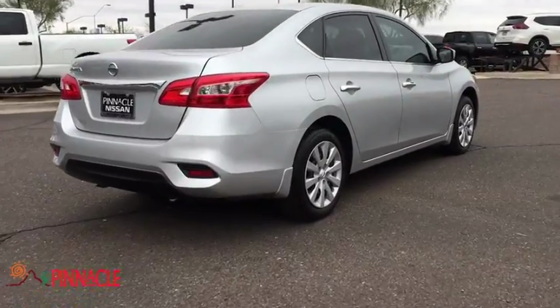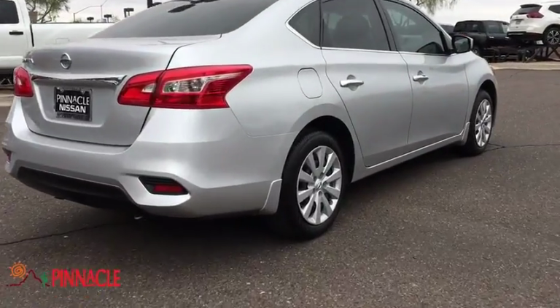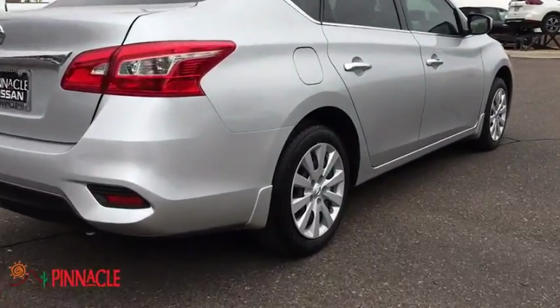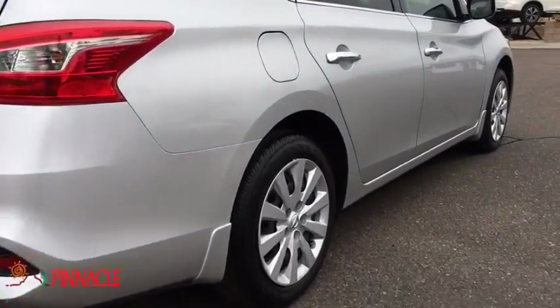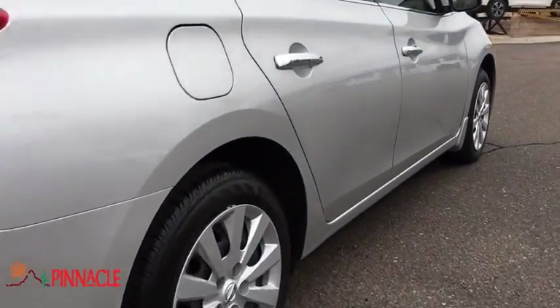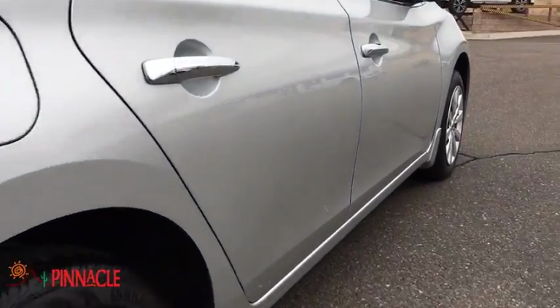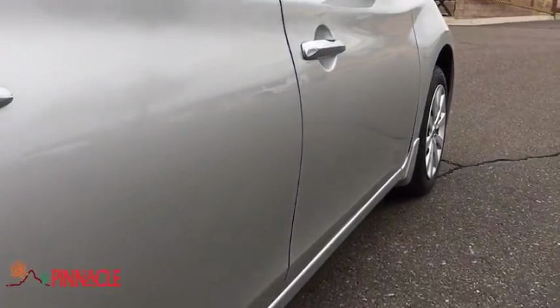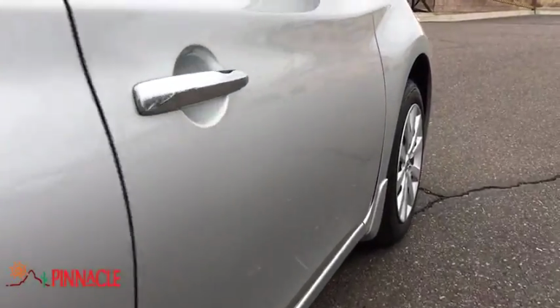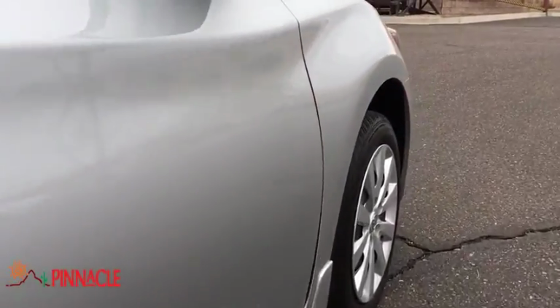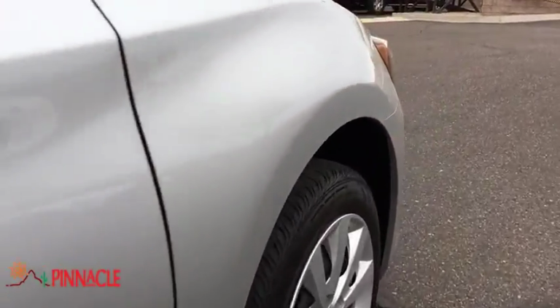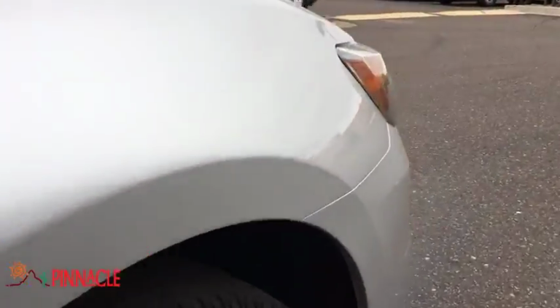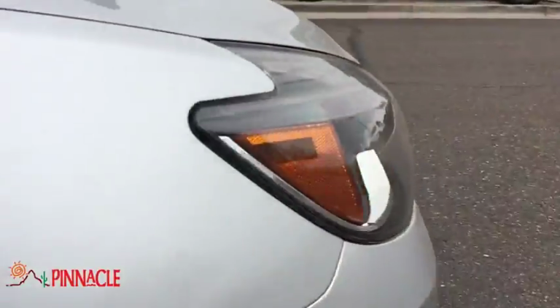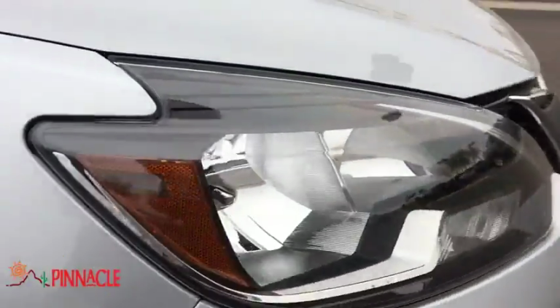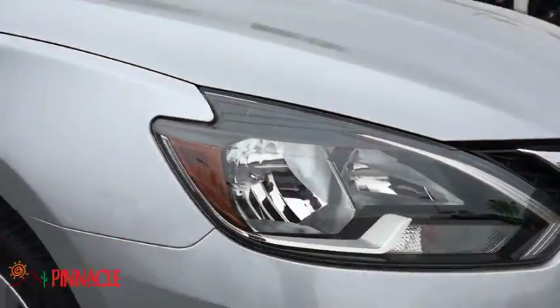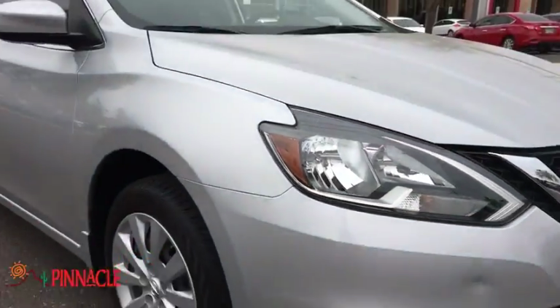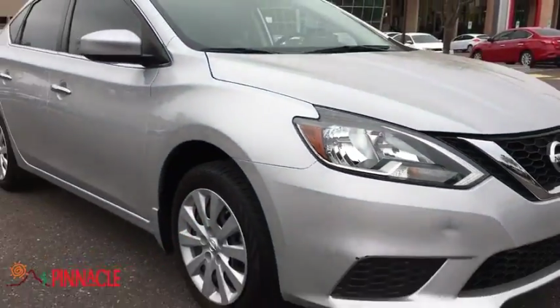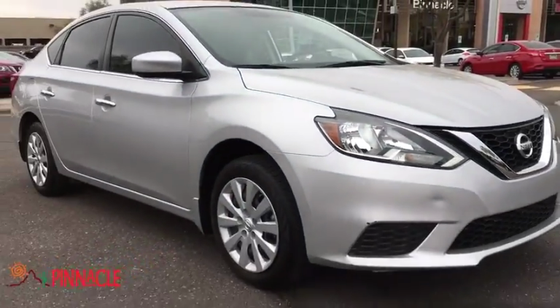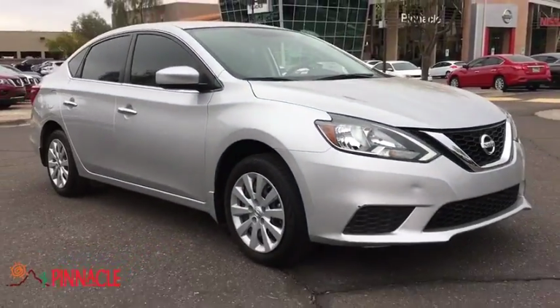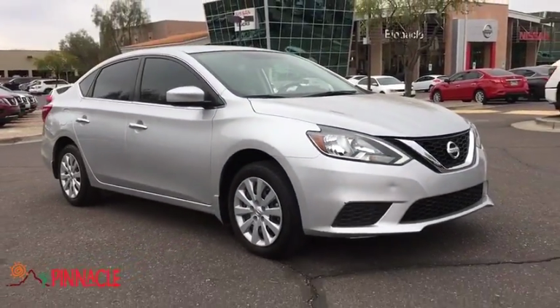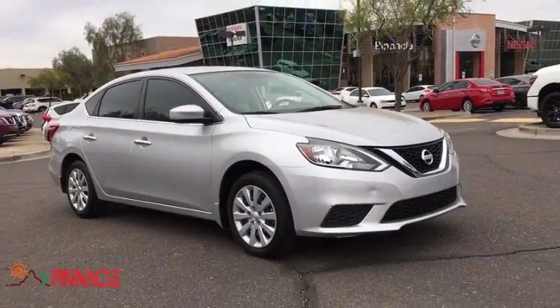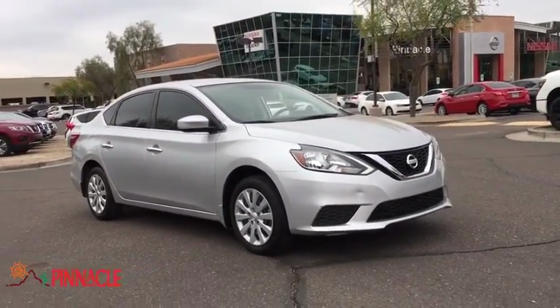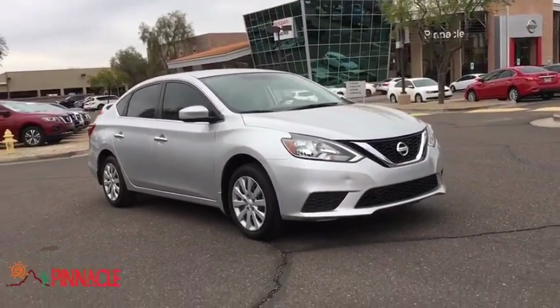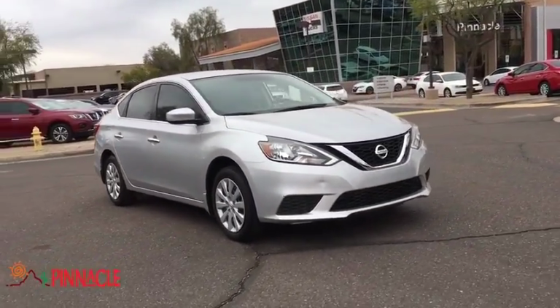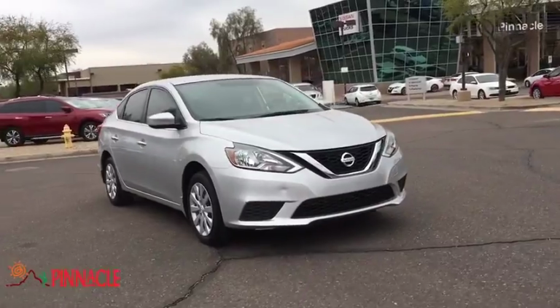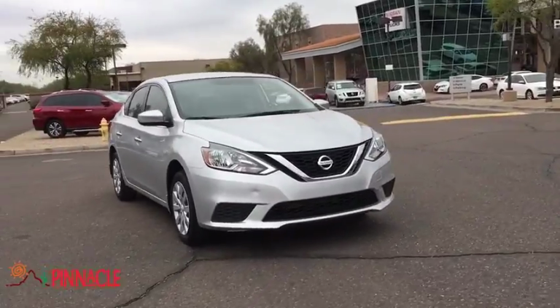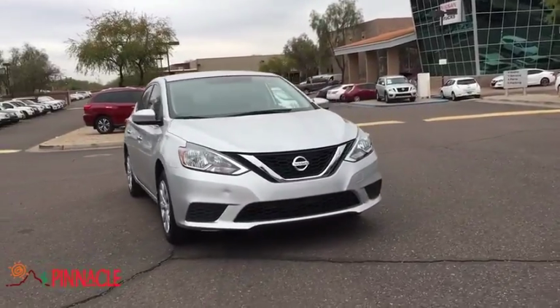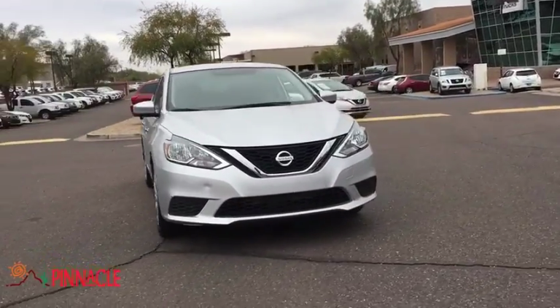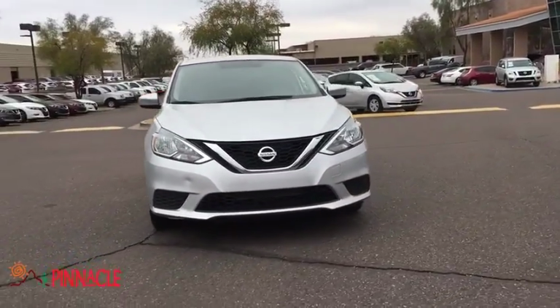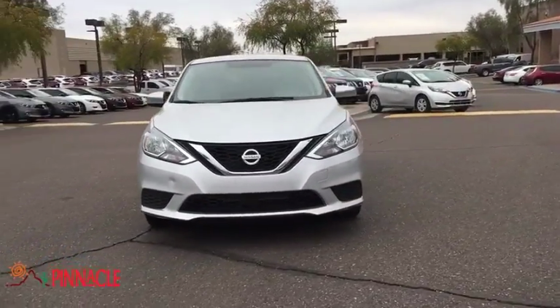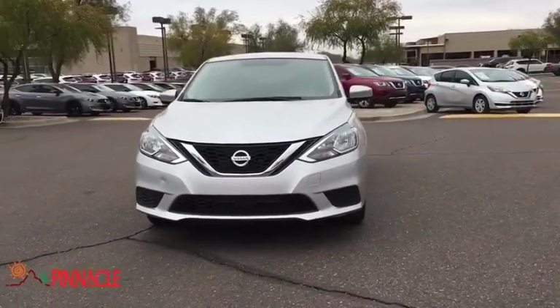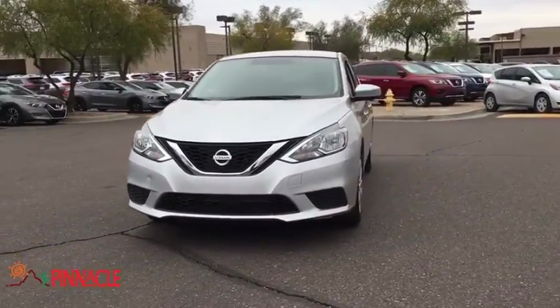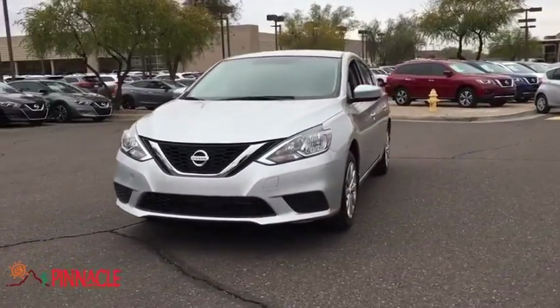Here are some of this vehicle's great options: stability control, steering wheel audio controls, anti-lock braking system, traction control, keyless entry, Bluetooth, adjustable steering wheel, power steering, cruise control, rear defrost.